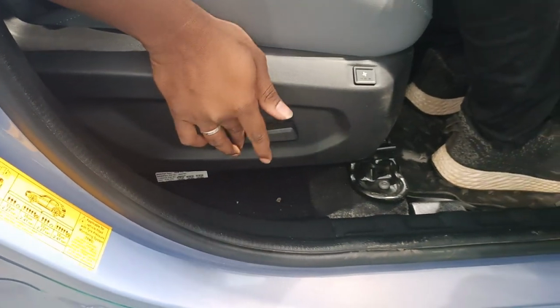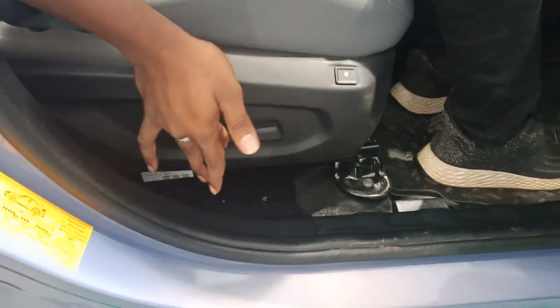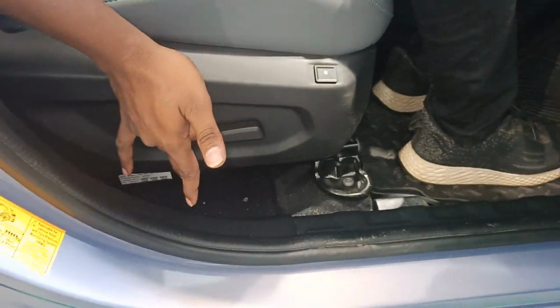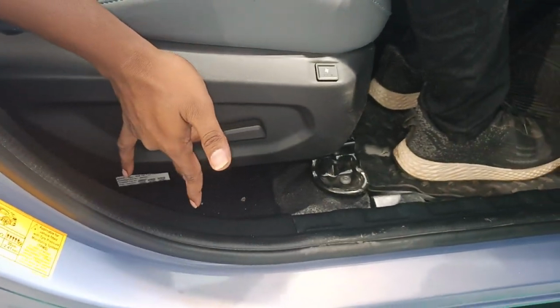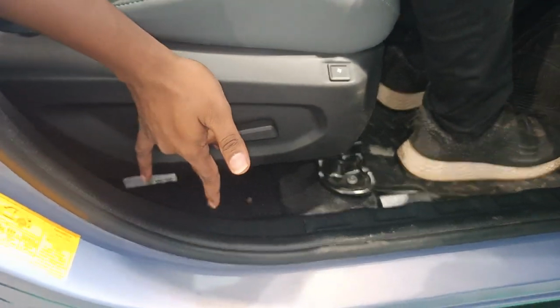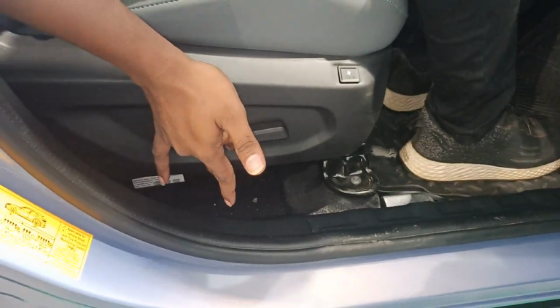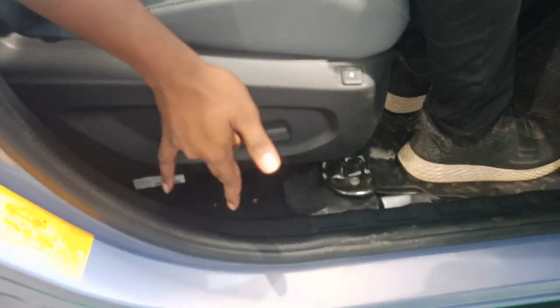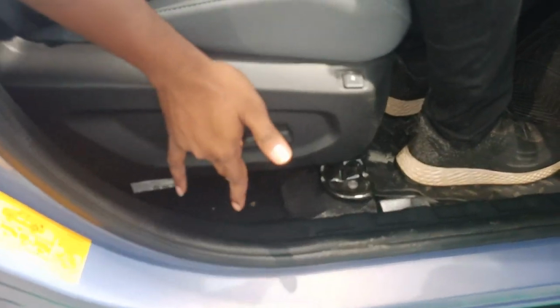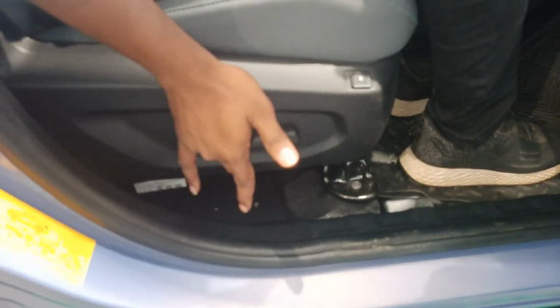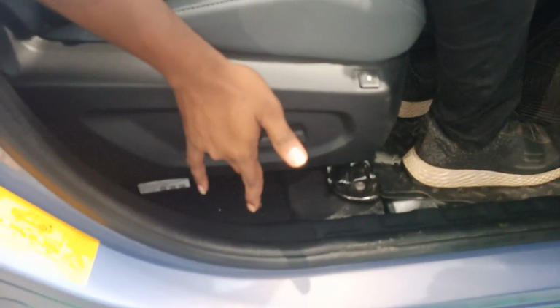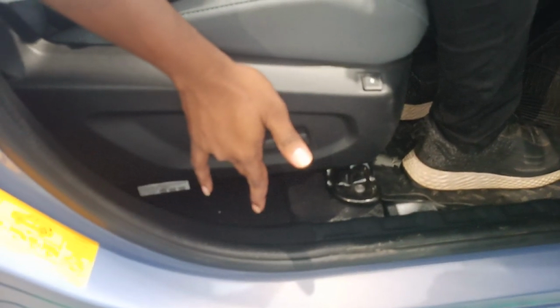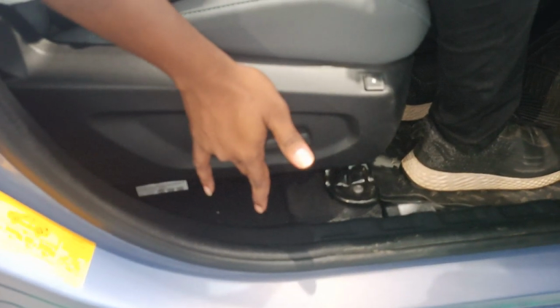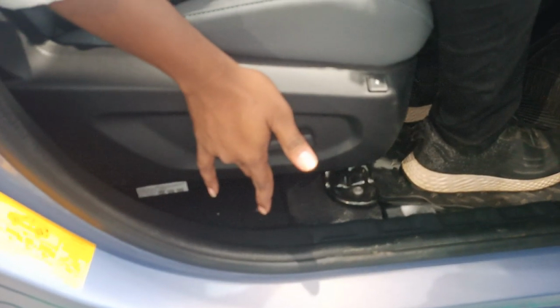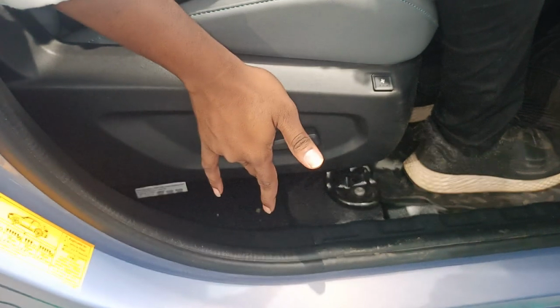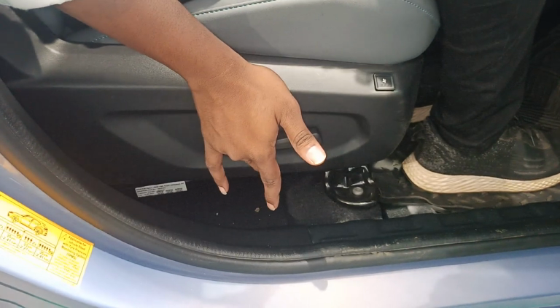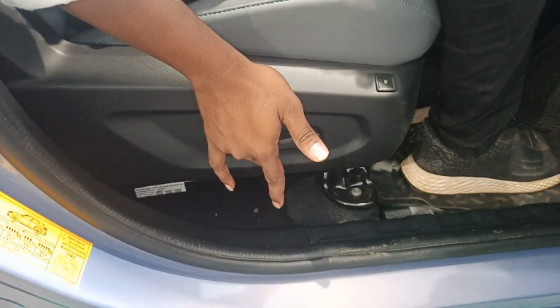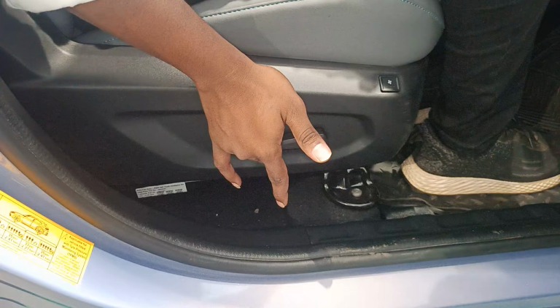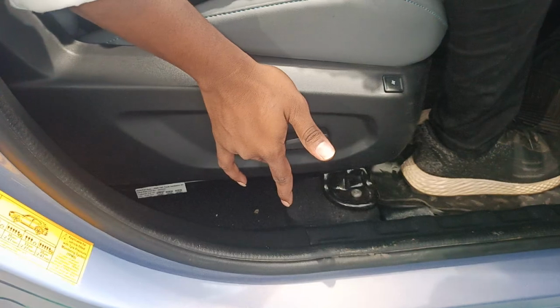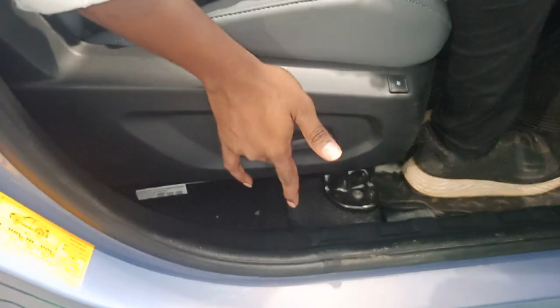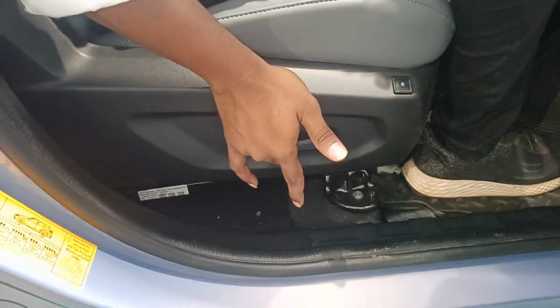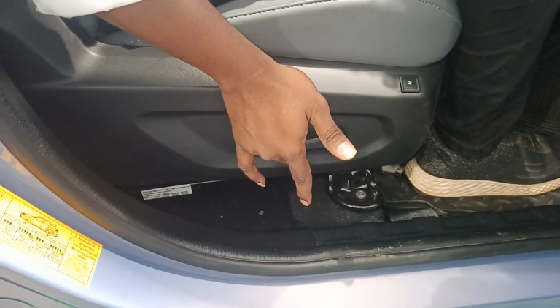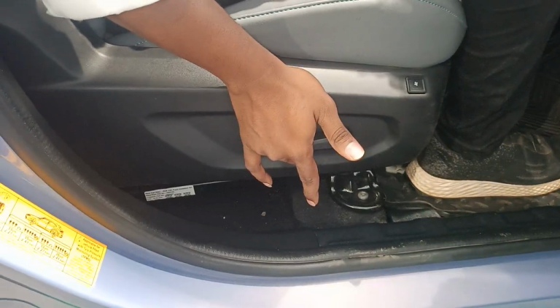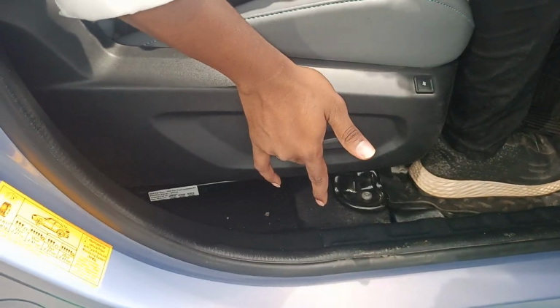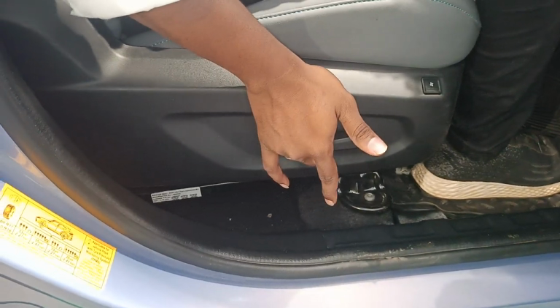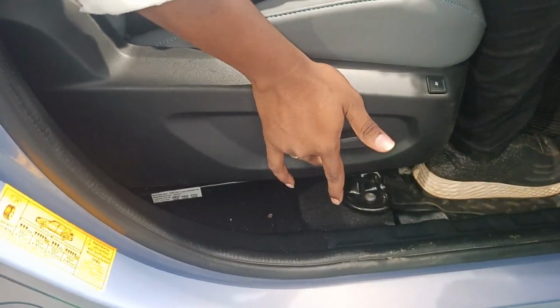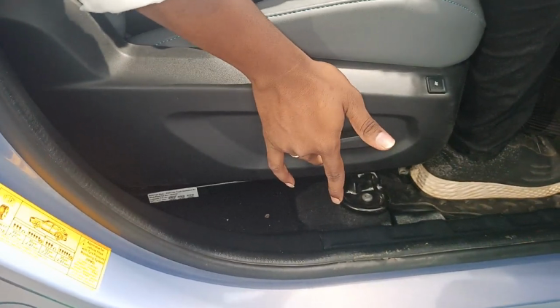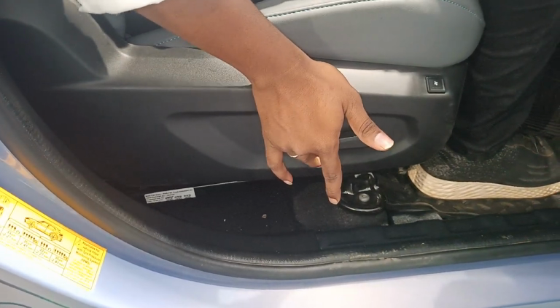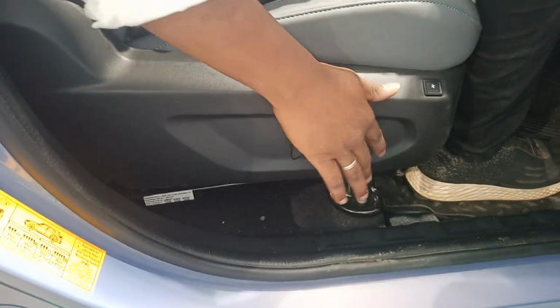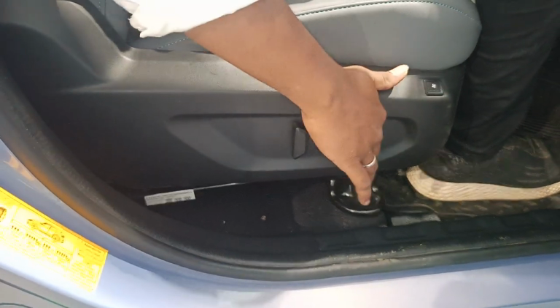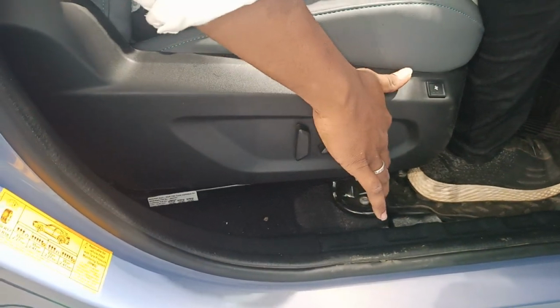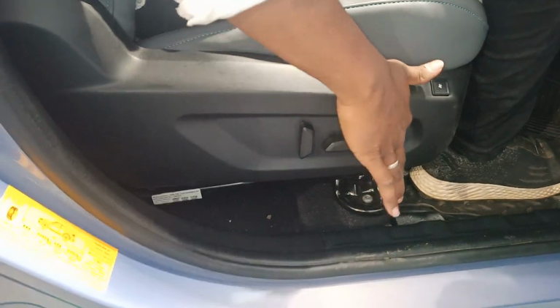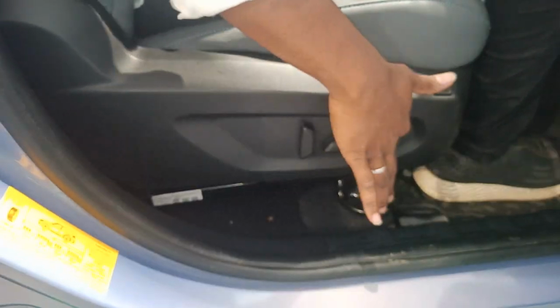You have an electrical adjustment. If you look at this front, you have a seat front adjustment.